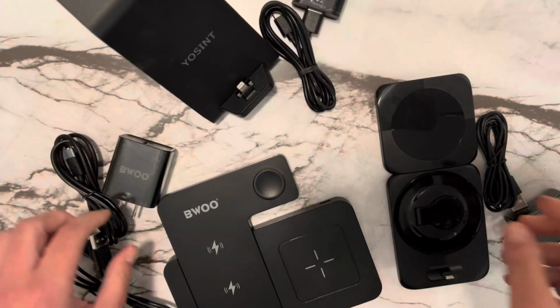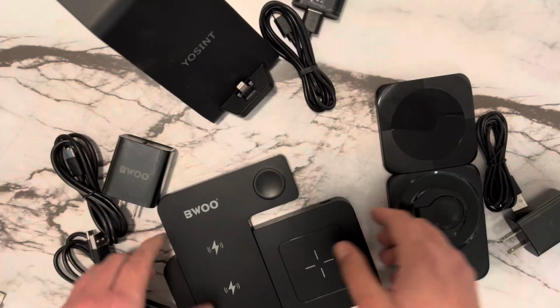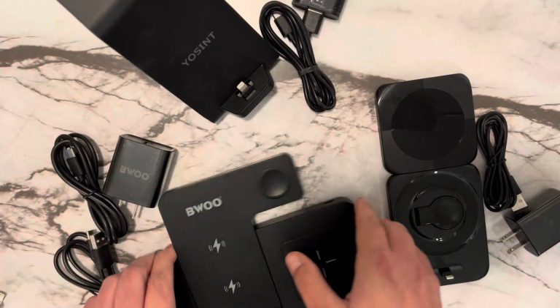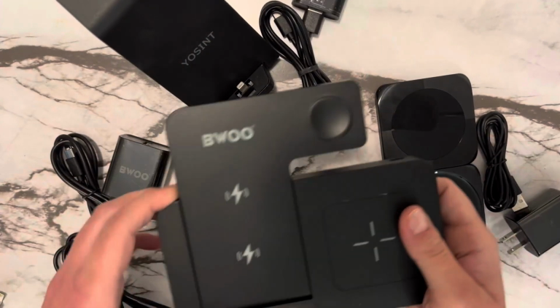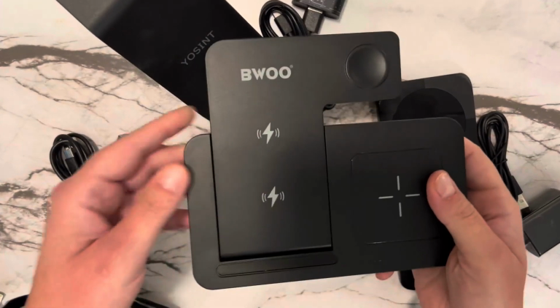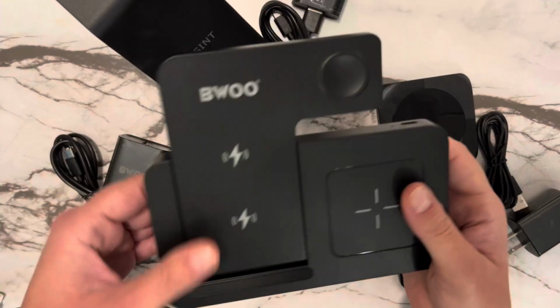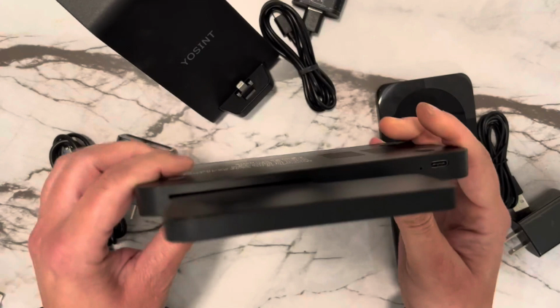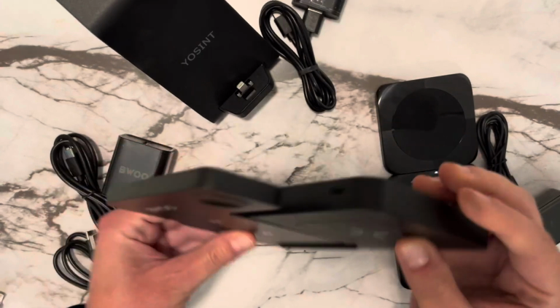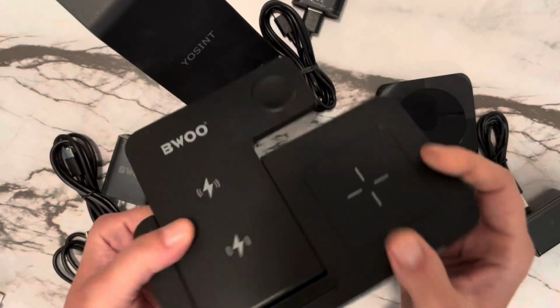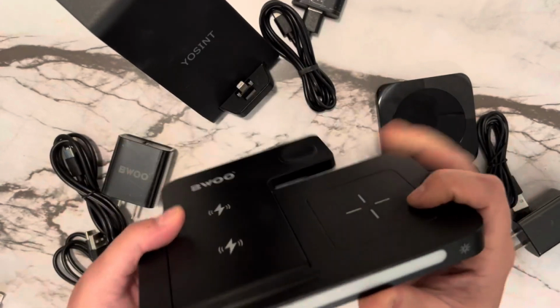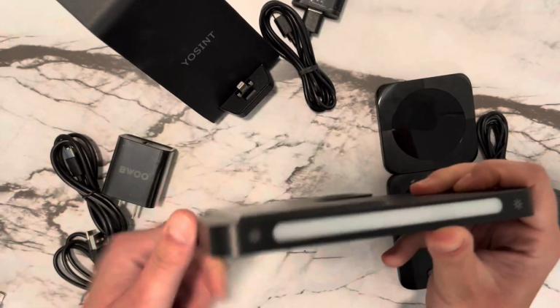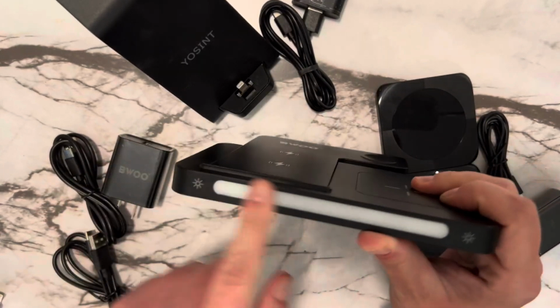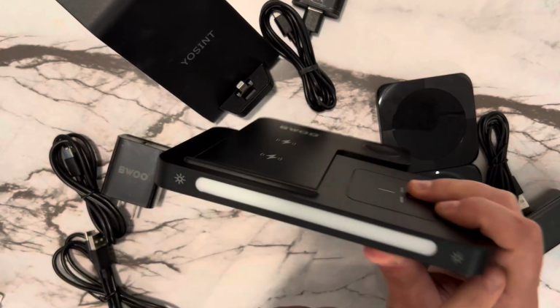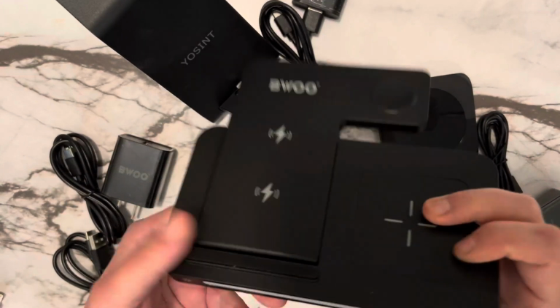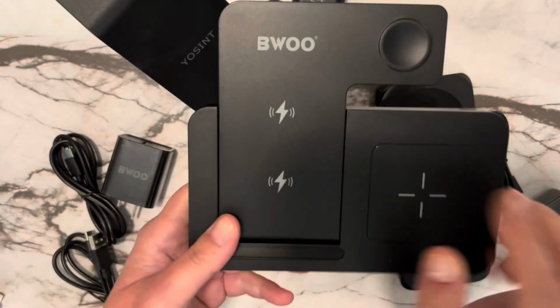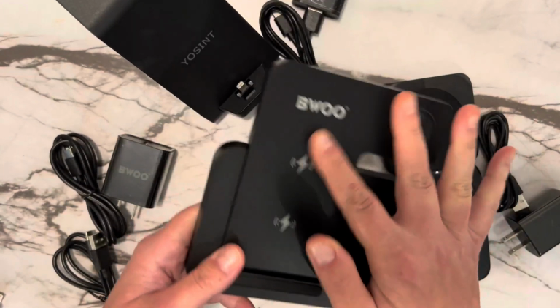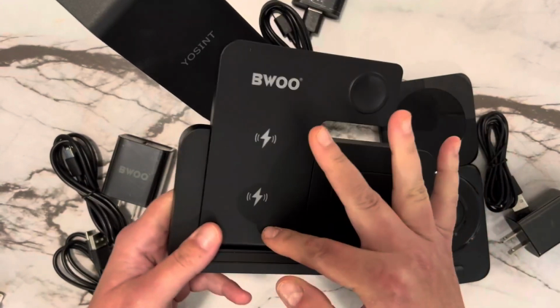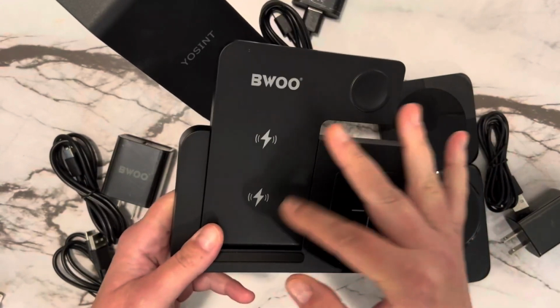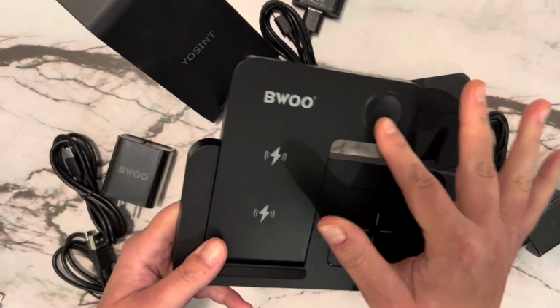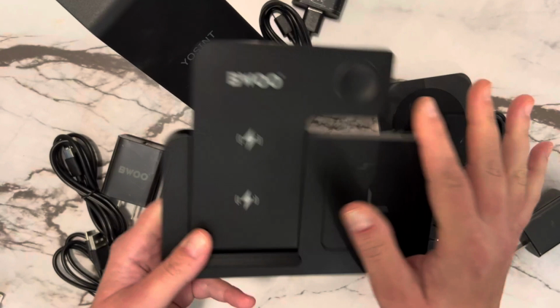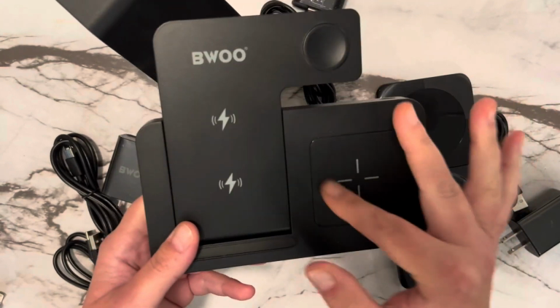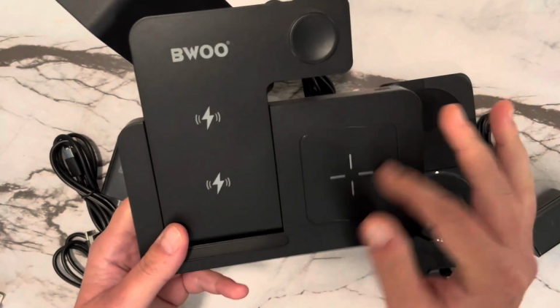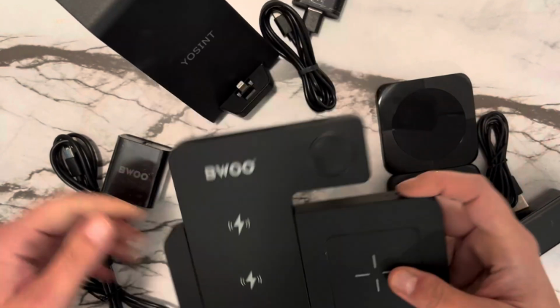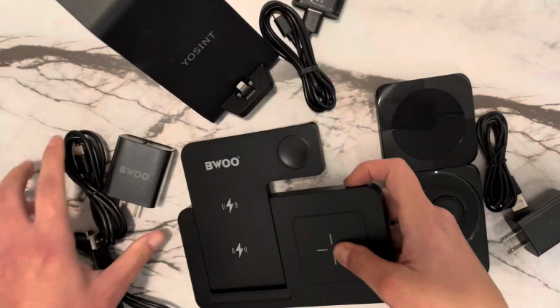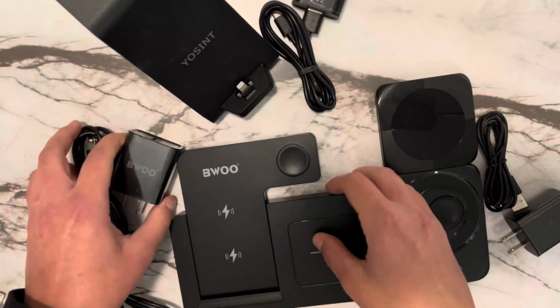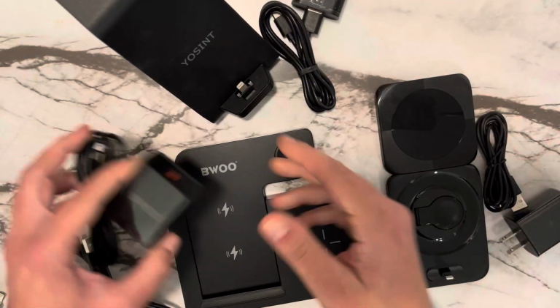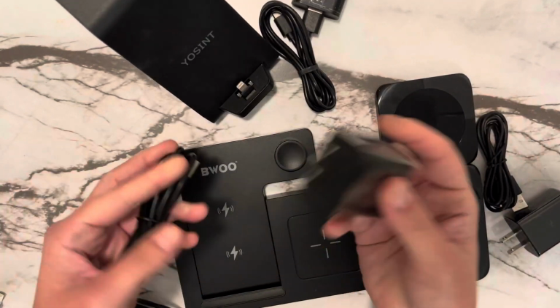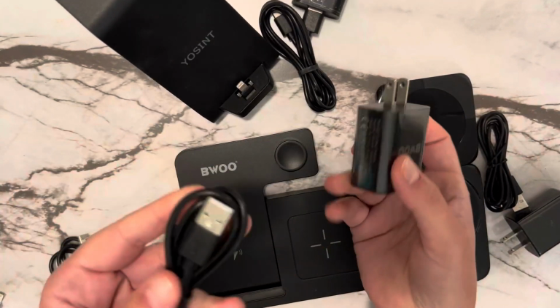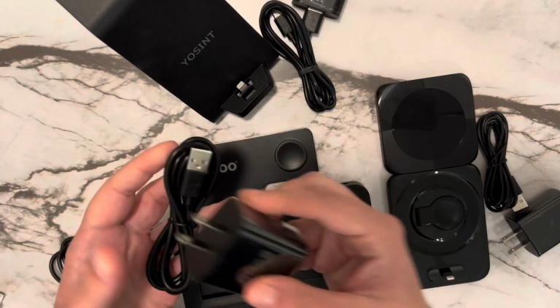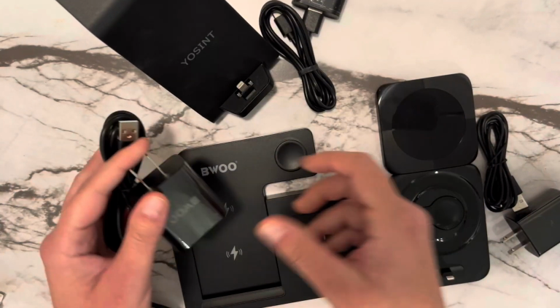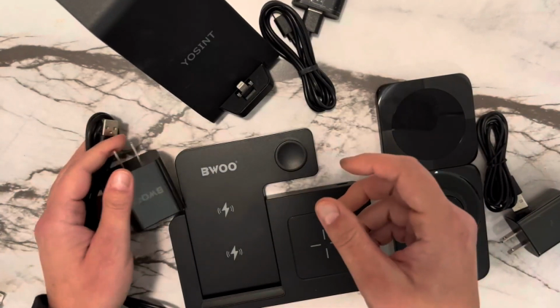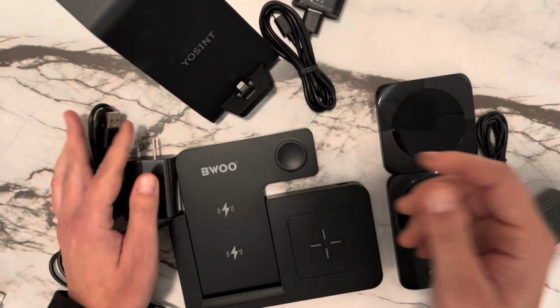The next one folds flat for easy travel and also has lights on the front. You can charge your phone here, your Apple Watch here, and your AirPods here. It also comes with a charging block and a charging cord, which is nice.